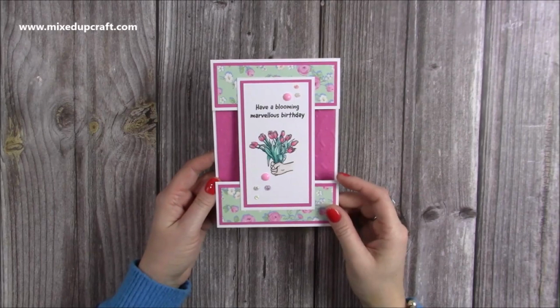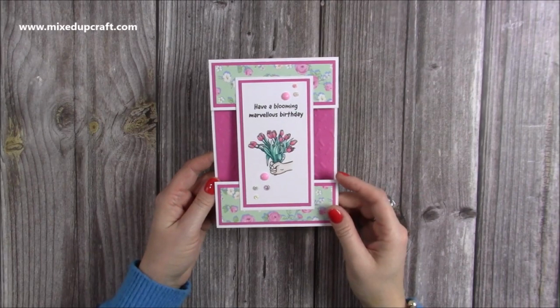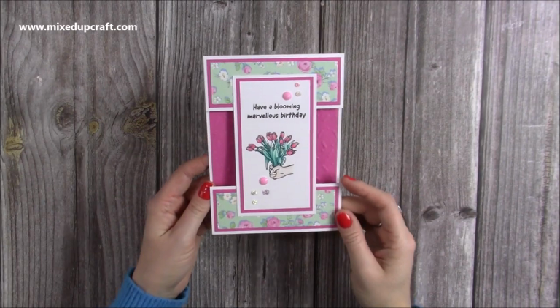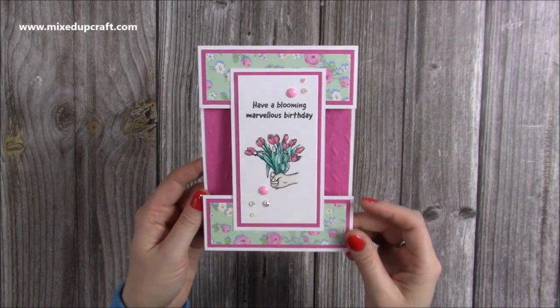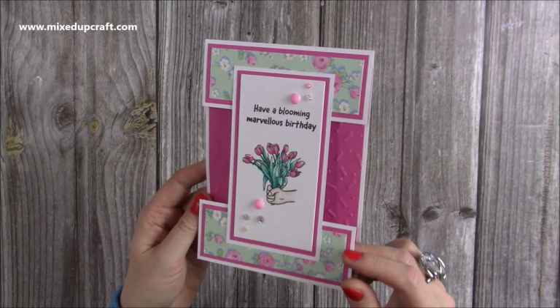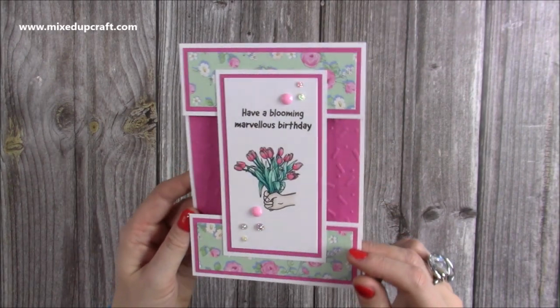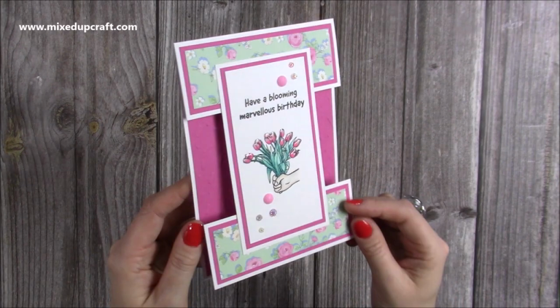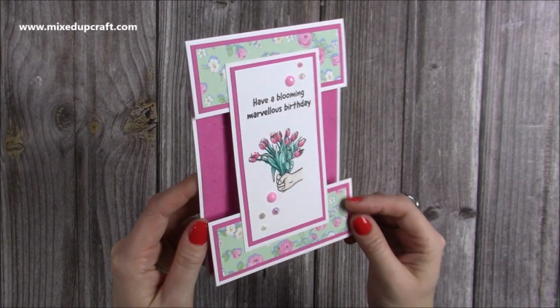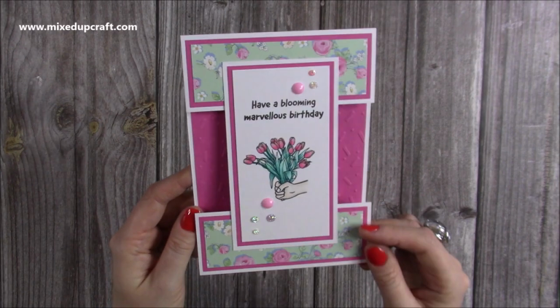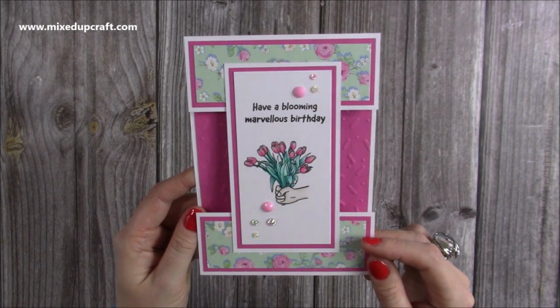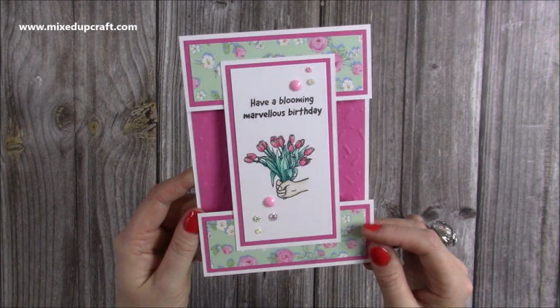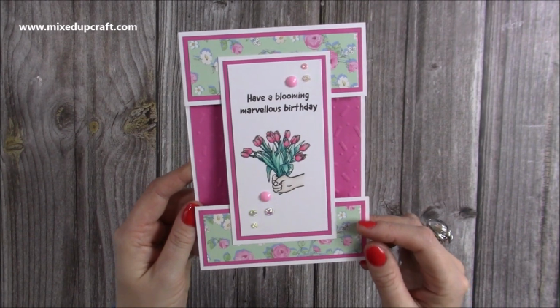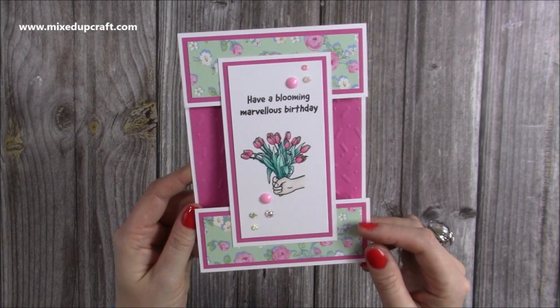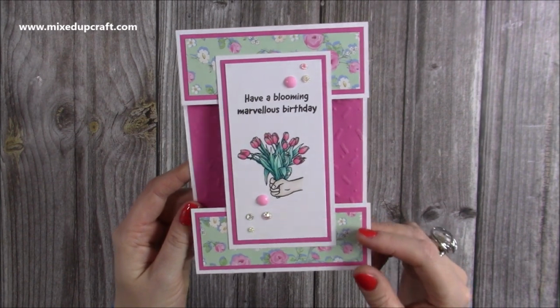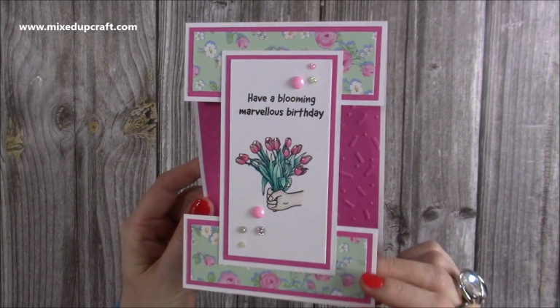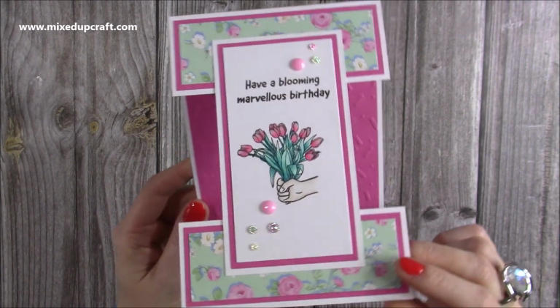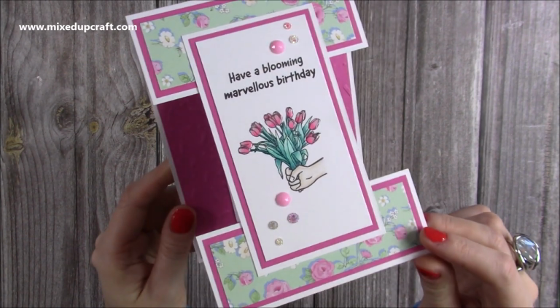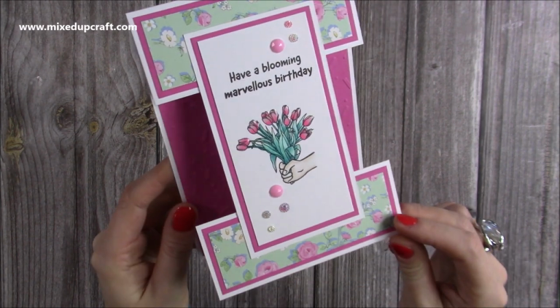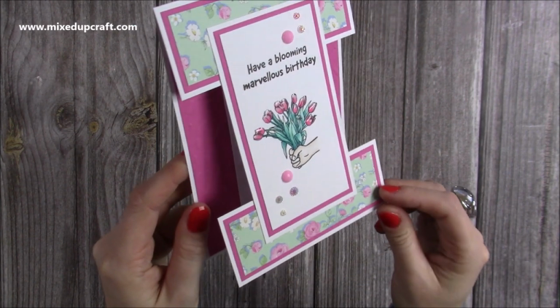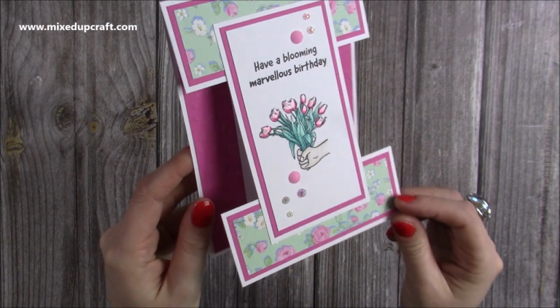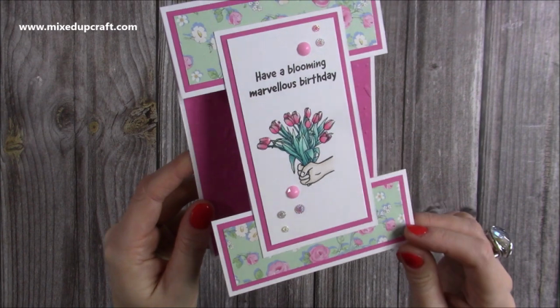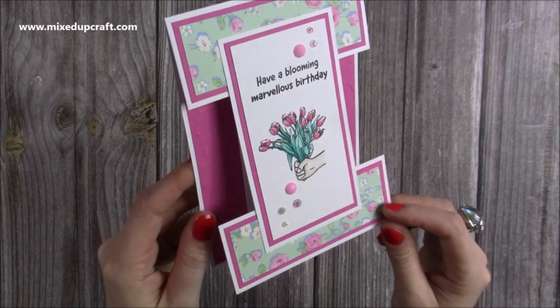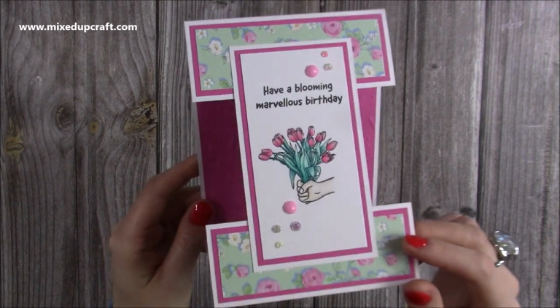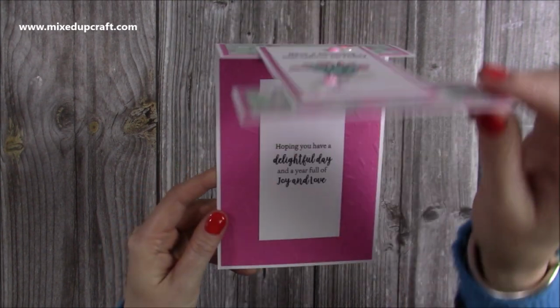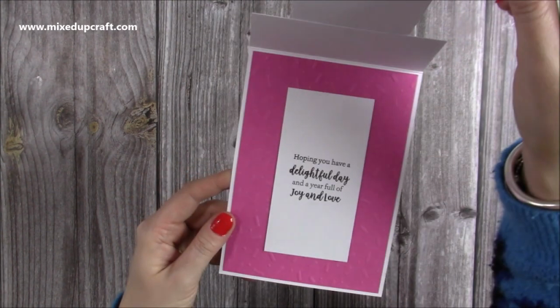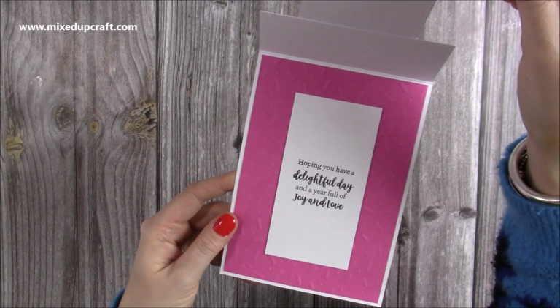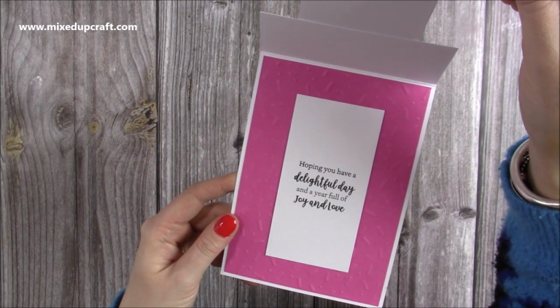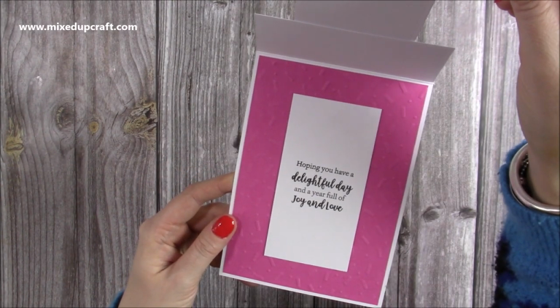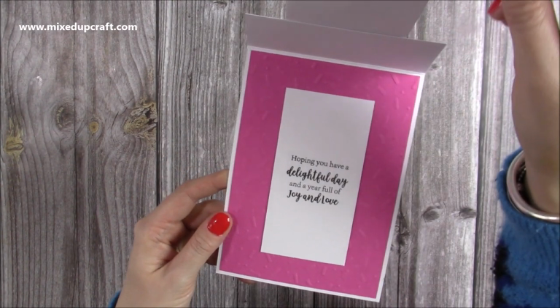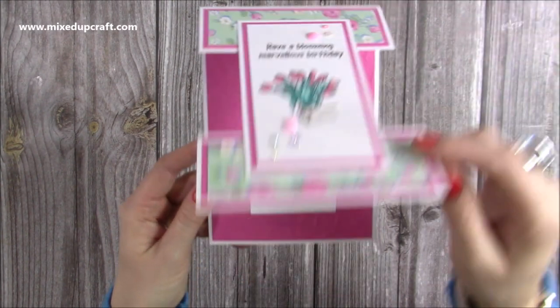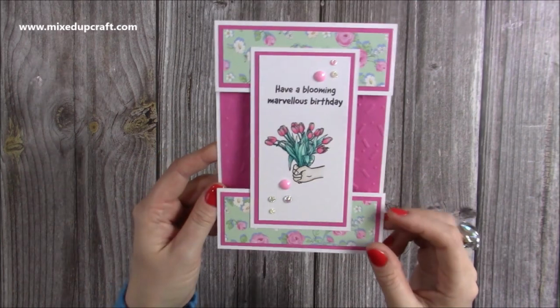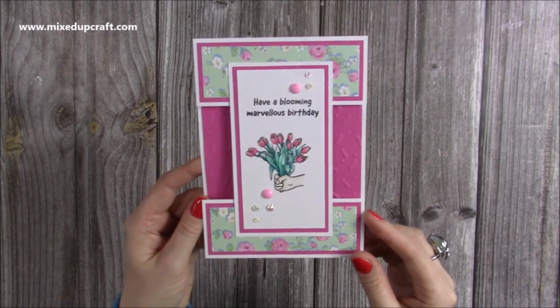Hi everybody, it's Sam here, thank you for watching. Today I'm going to show you how to make this centre panel card. It's very easy to do and you can do this any size that you like. I've got some detail on the front with shine from the glossy accents, and then inside you've got plenty of space to write your message. Let me show you how to make it.